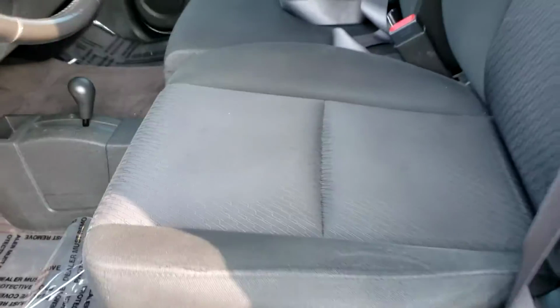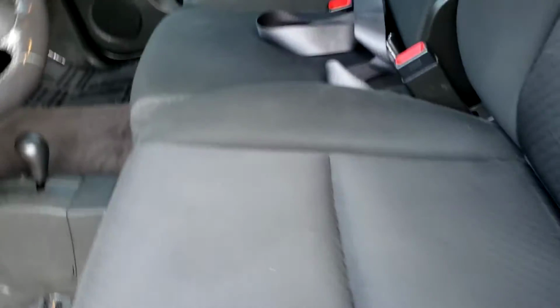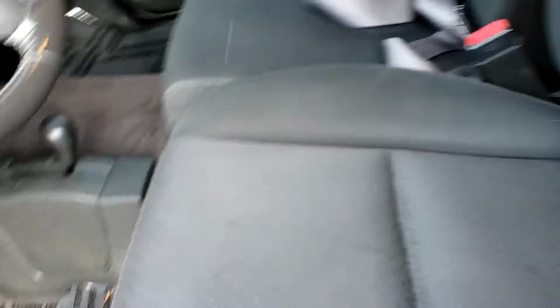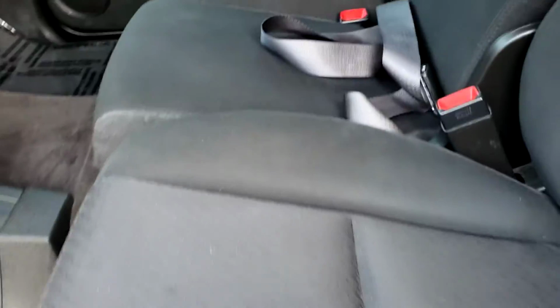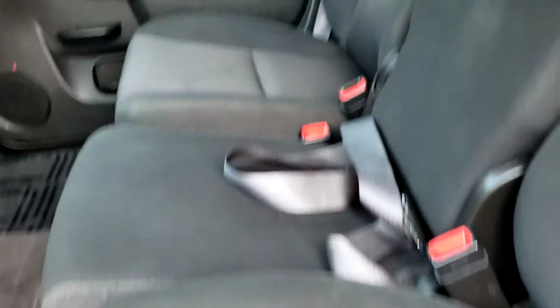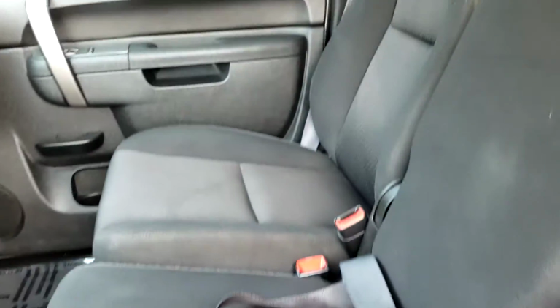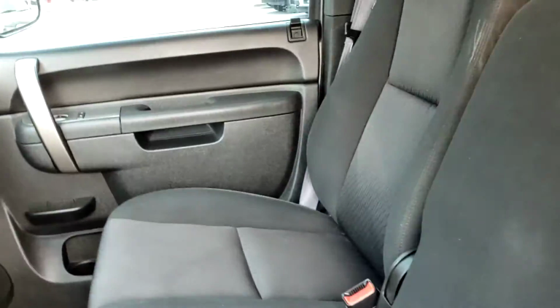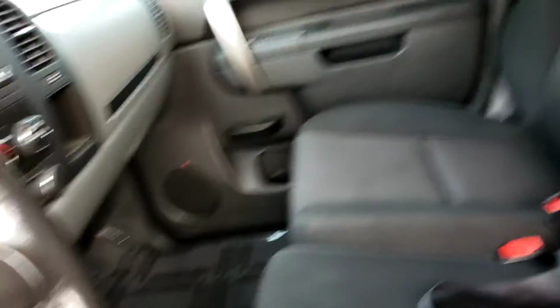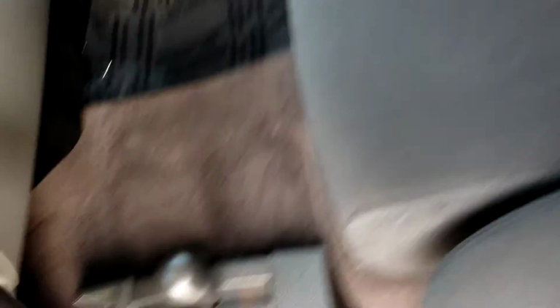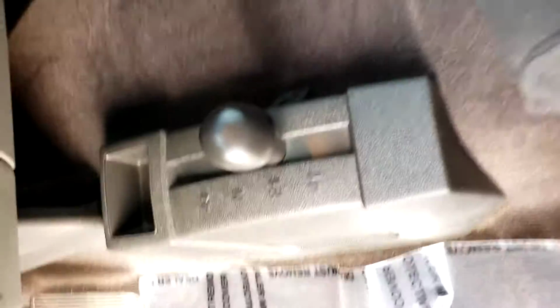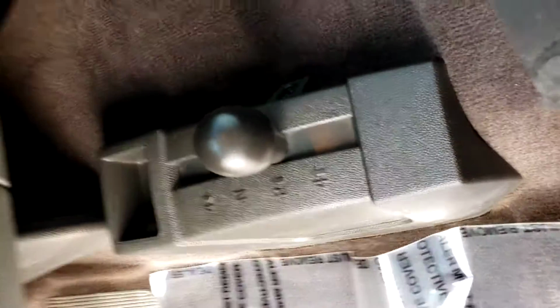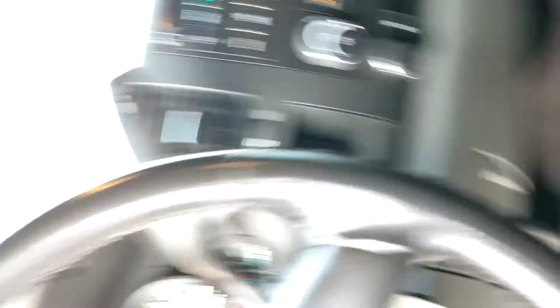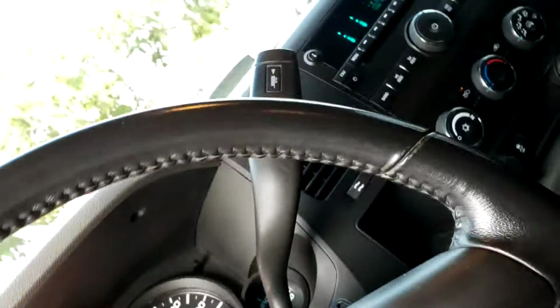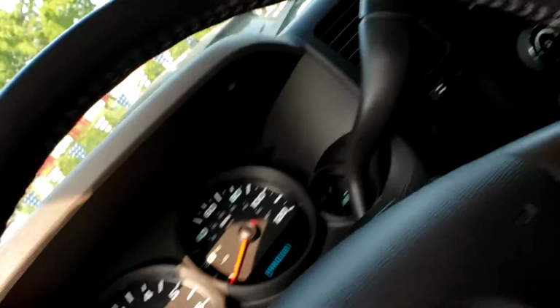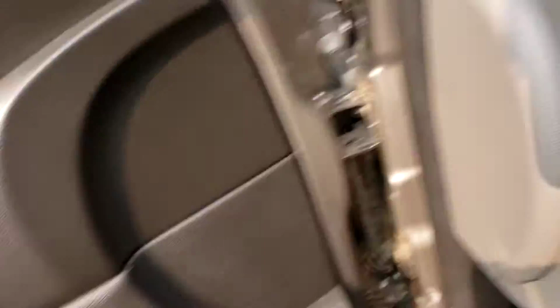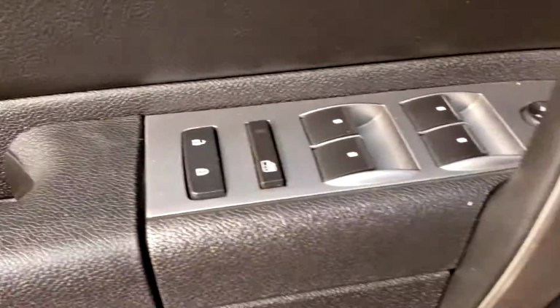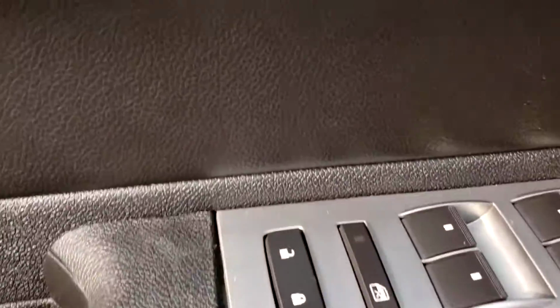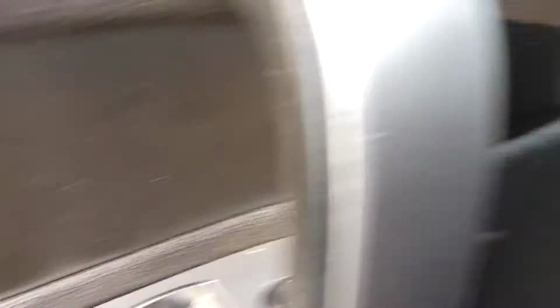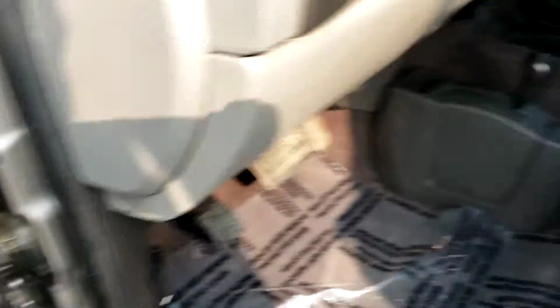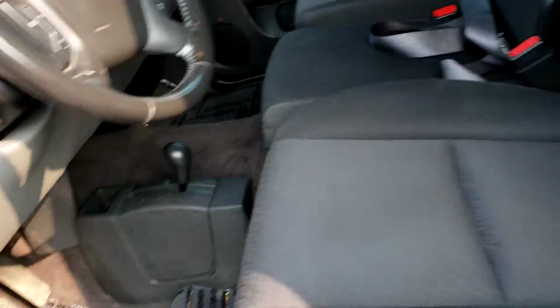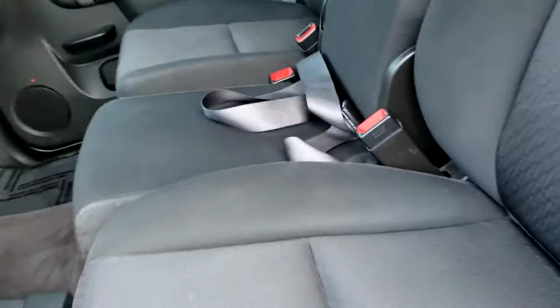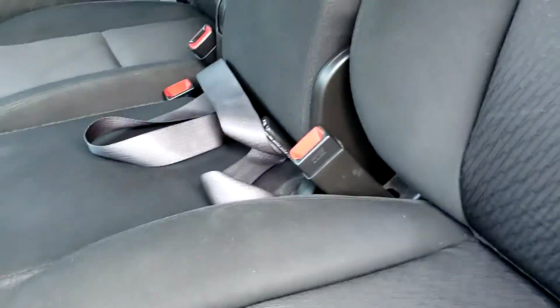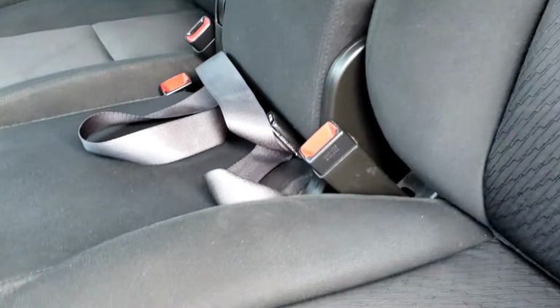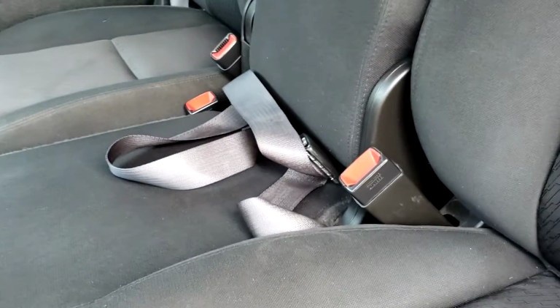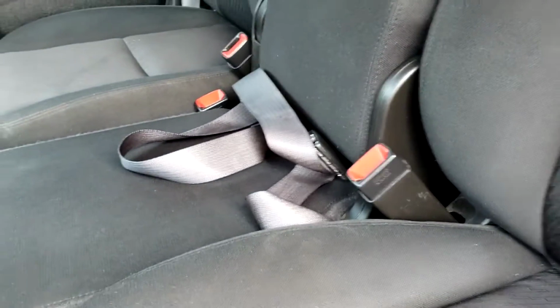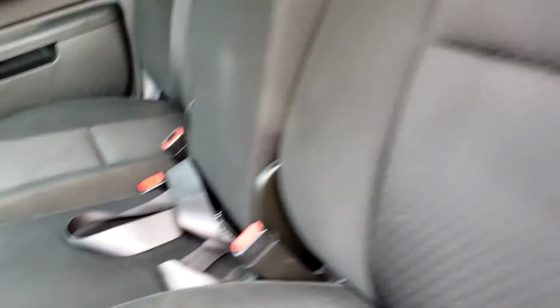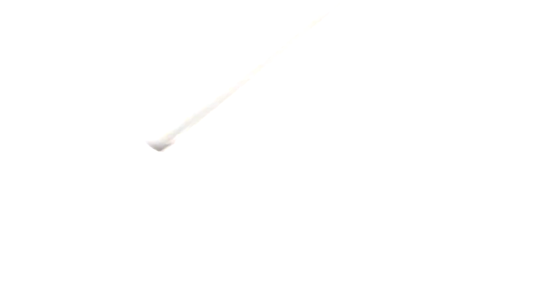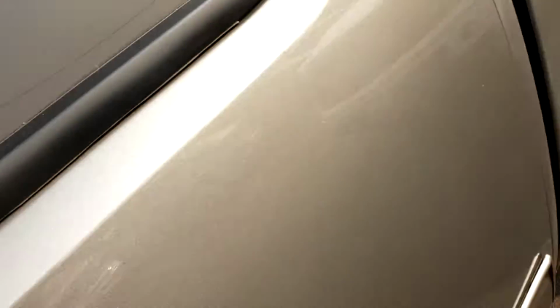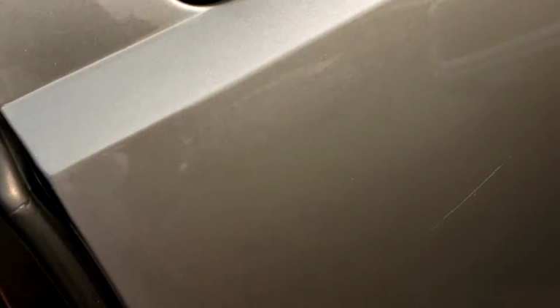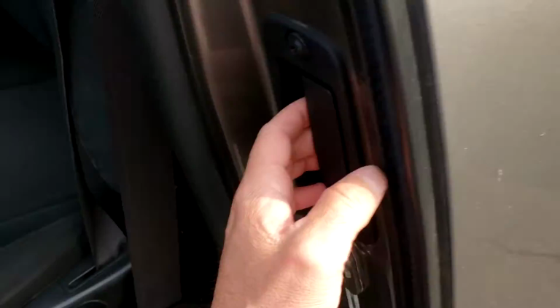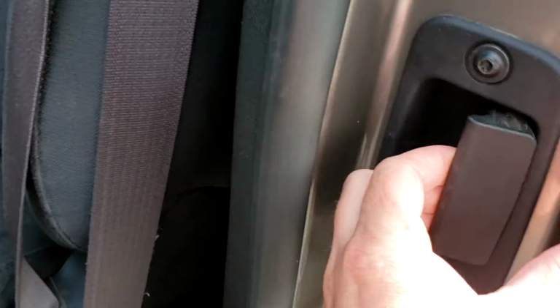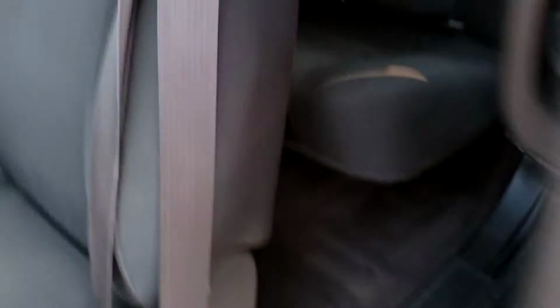Cloth seats, silver. It's four-wheel drive. It's got power windows, power door locks. Smells good, non-smoker. Pumping out some AC. Open right here for the back door.